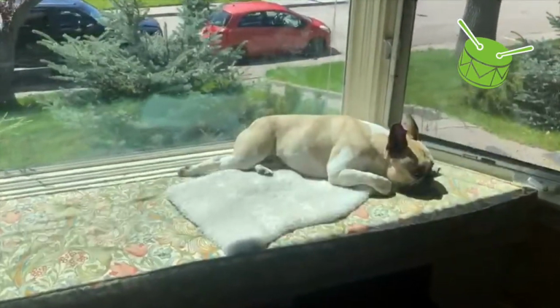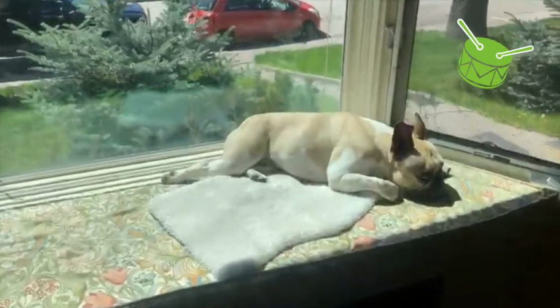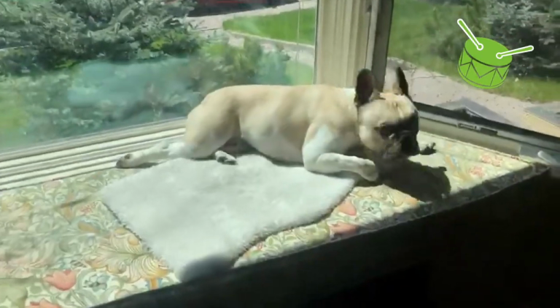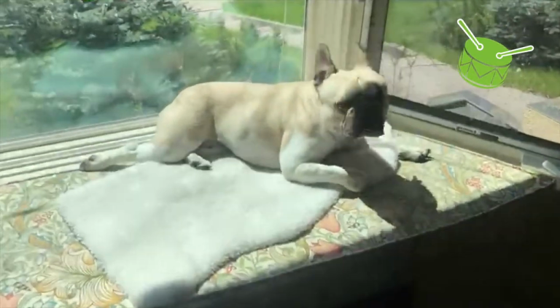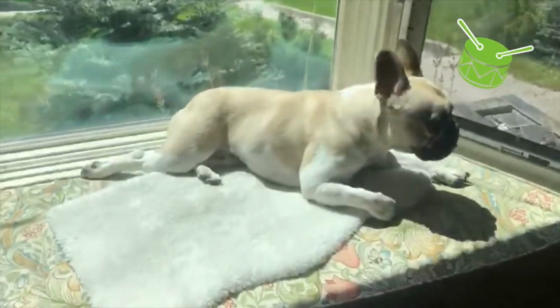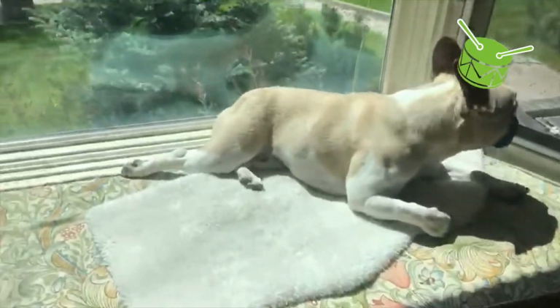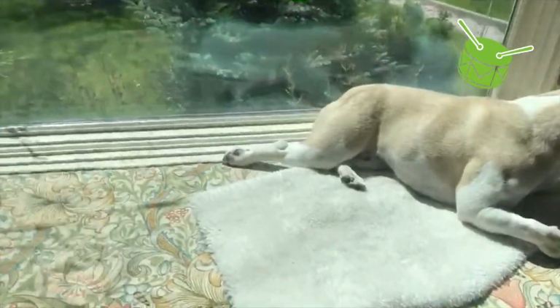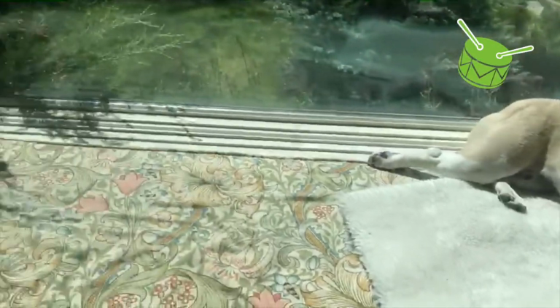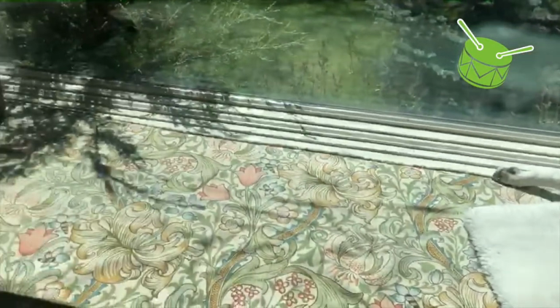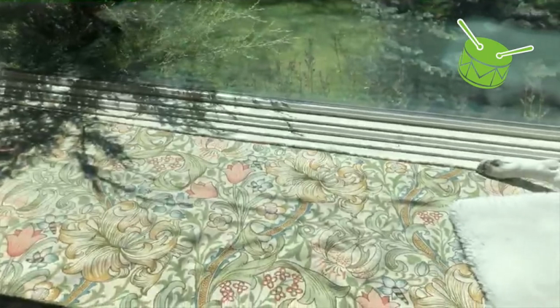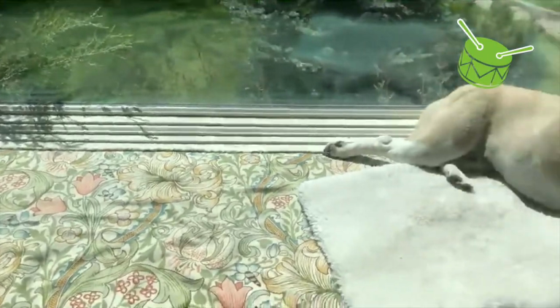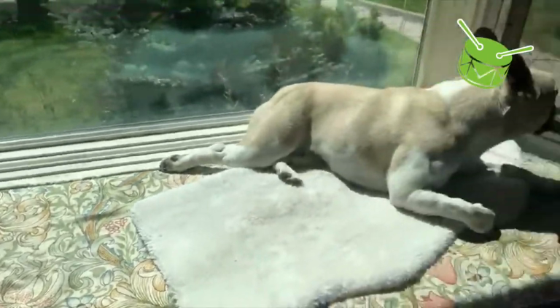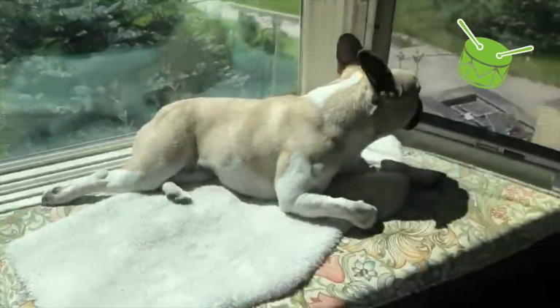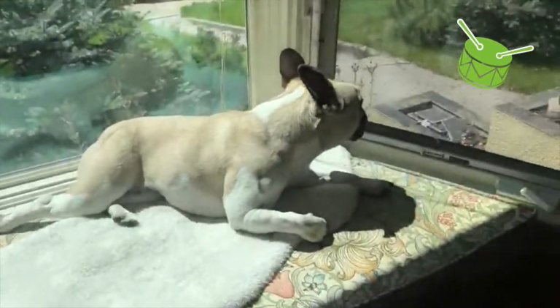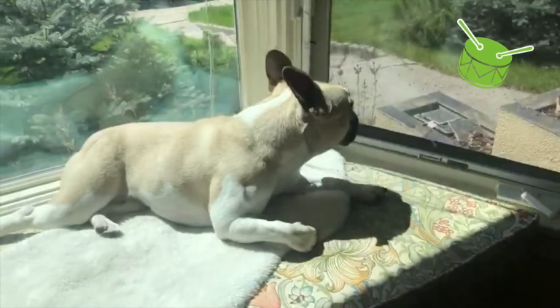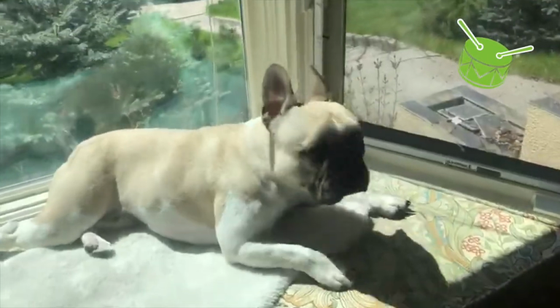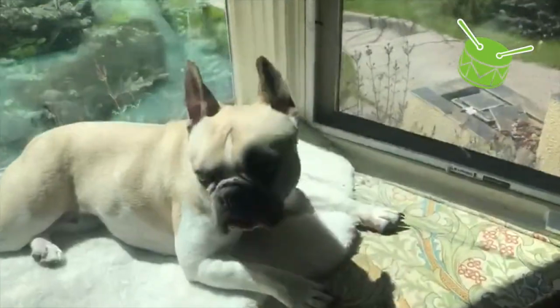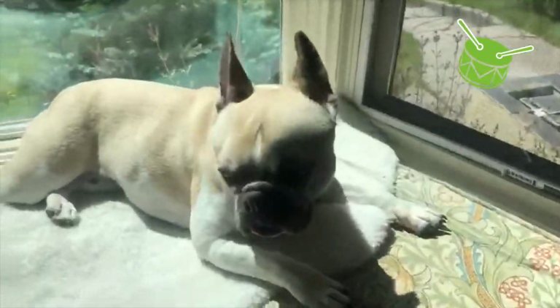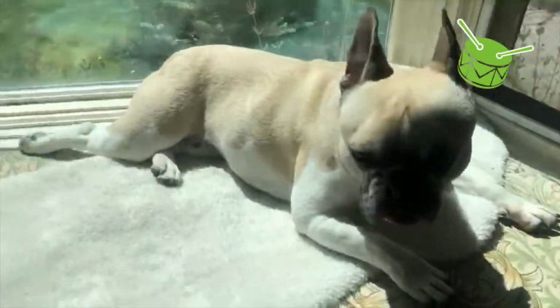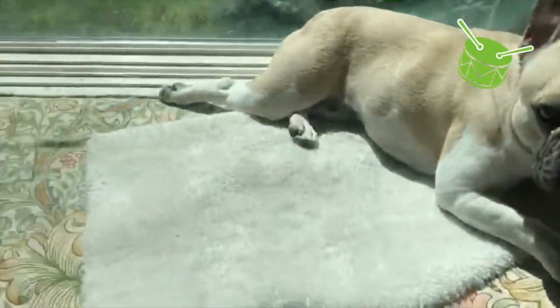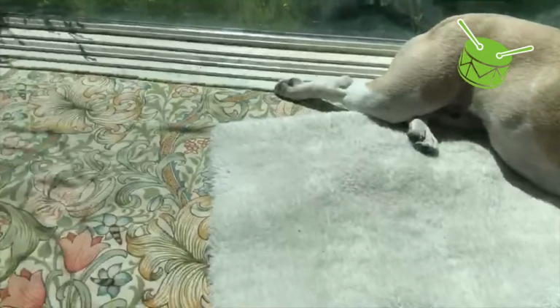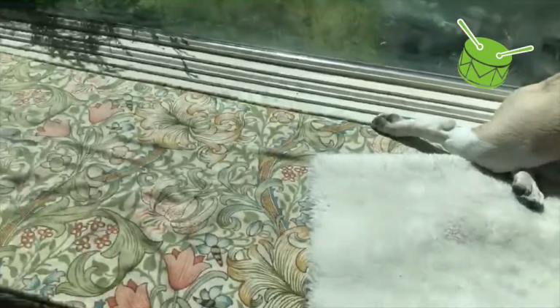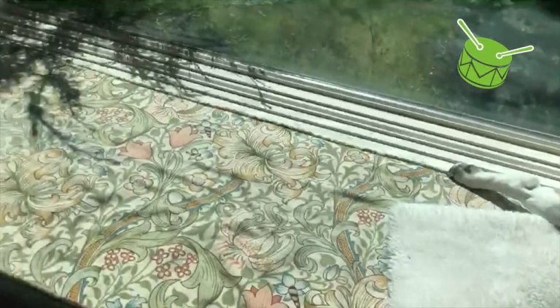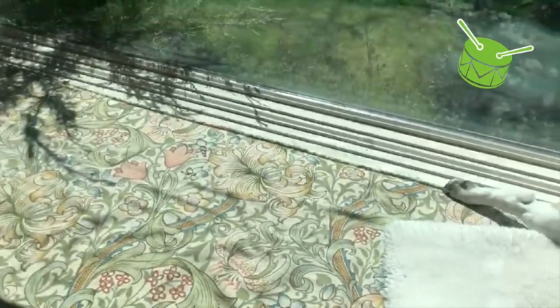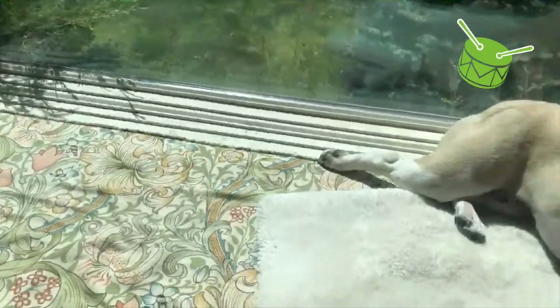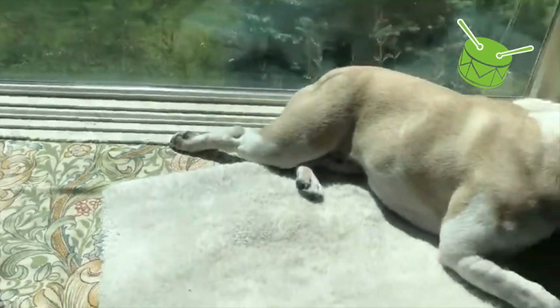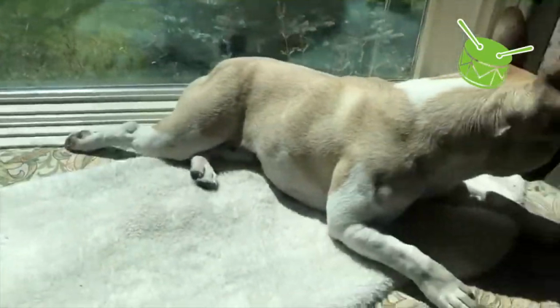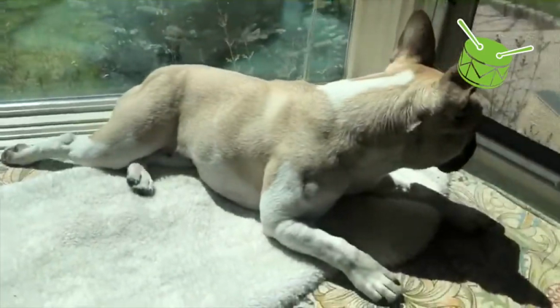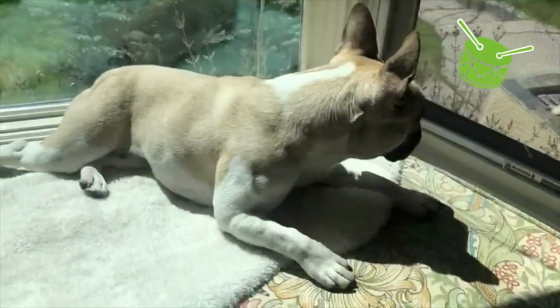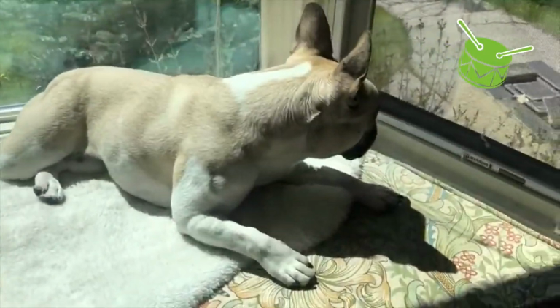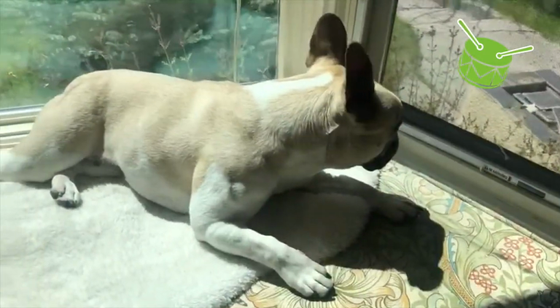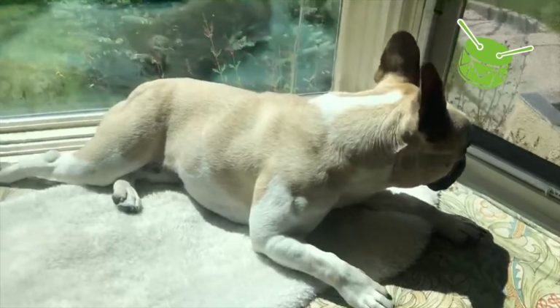Oh my goodness. Look at this warm, sunny spot that Franklin has found. Franklin the dog loves to sunbathe. I'm going to use this as my something warm — this sunbeam over here. Do you have something warm in your house?